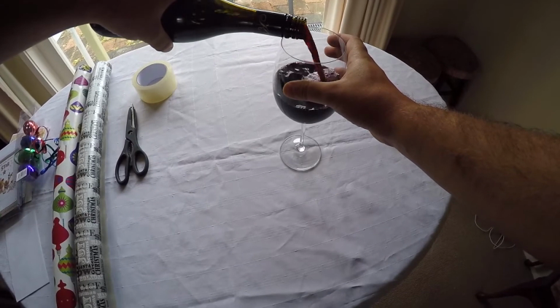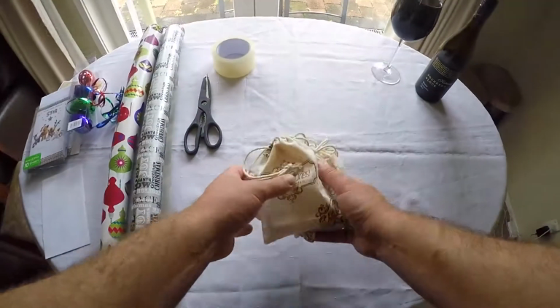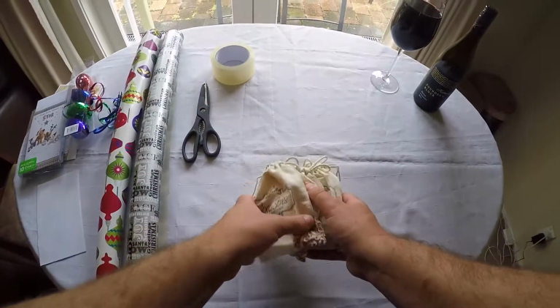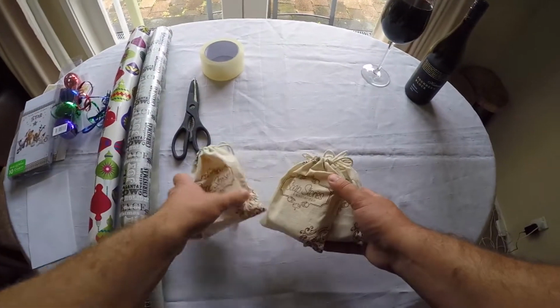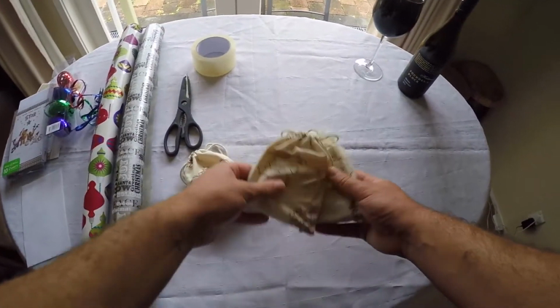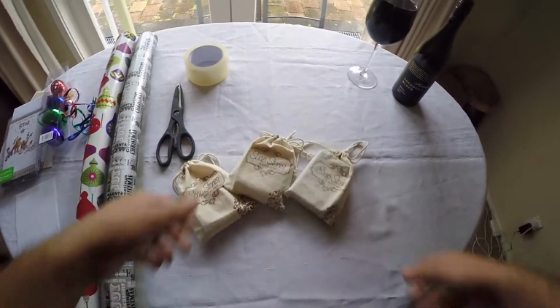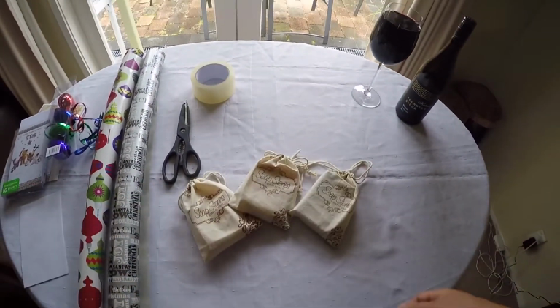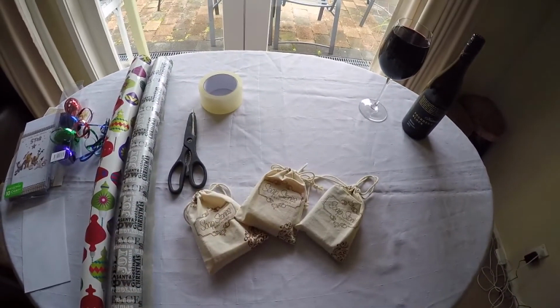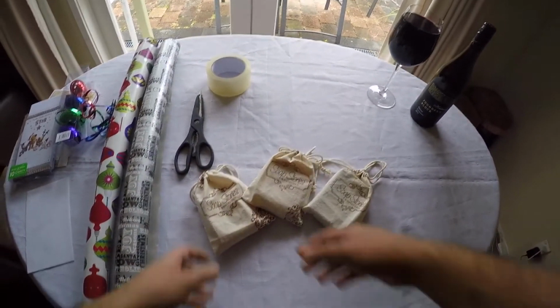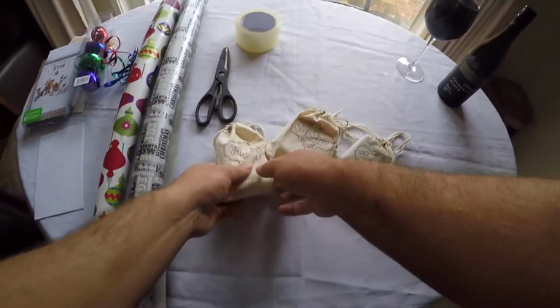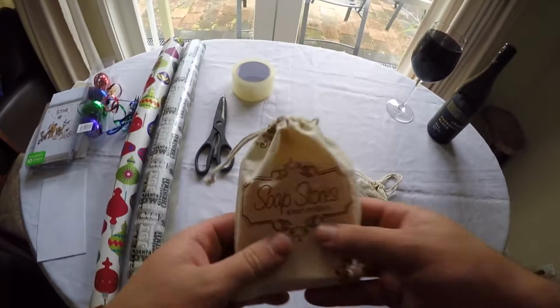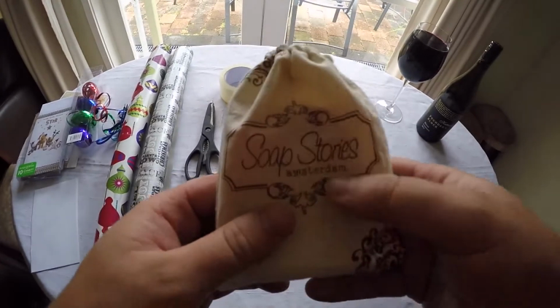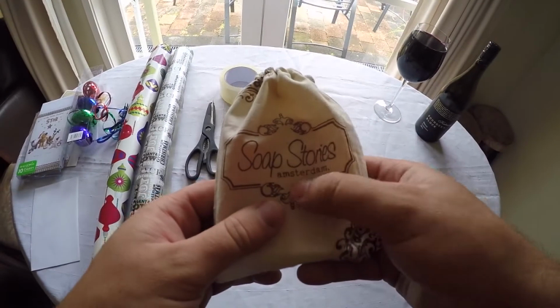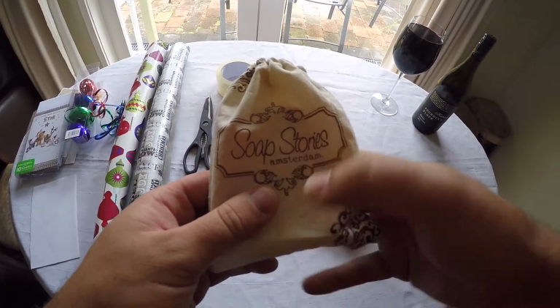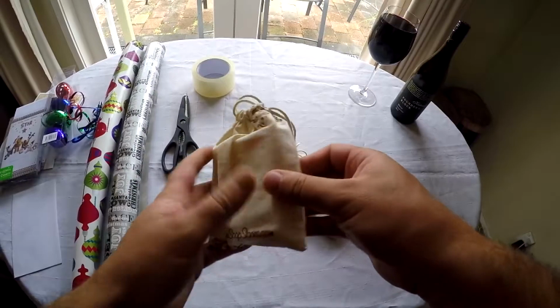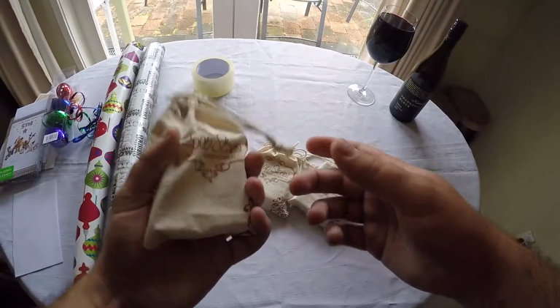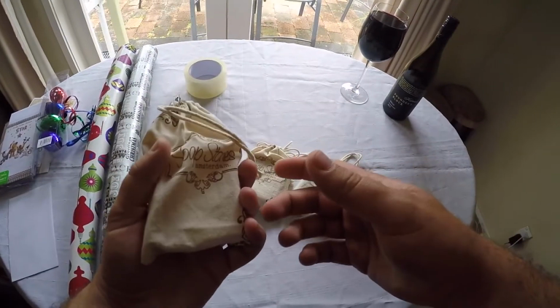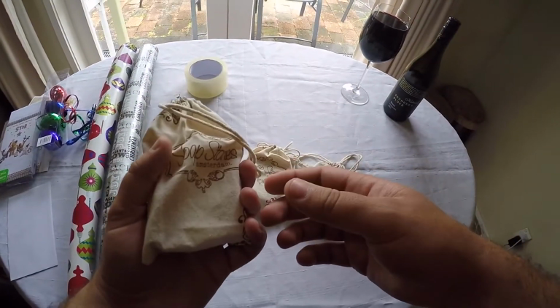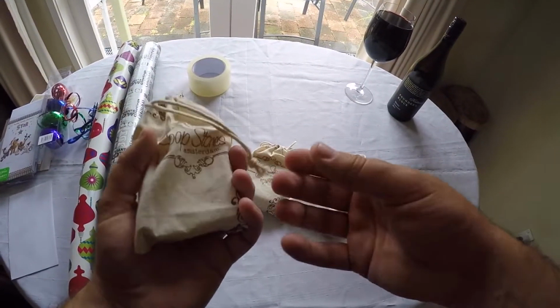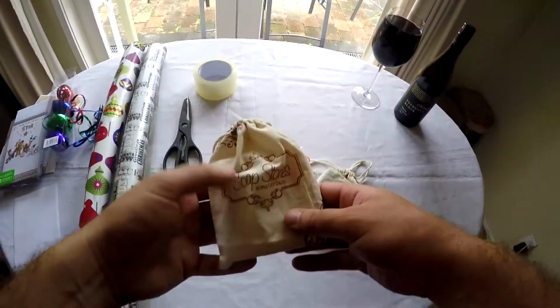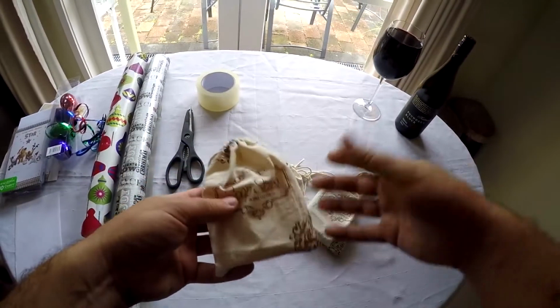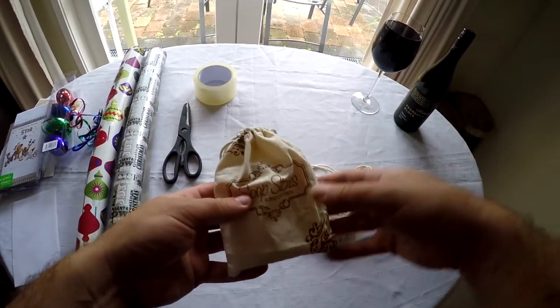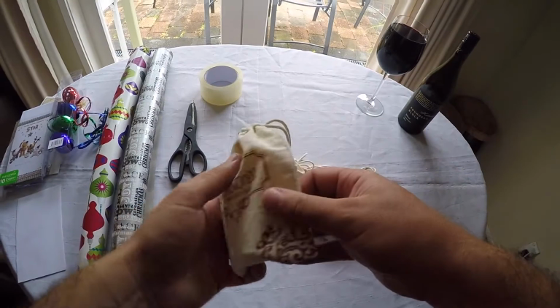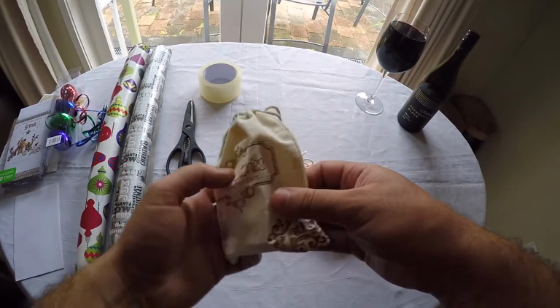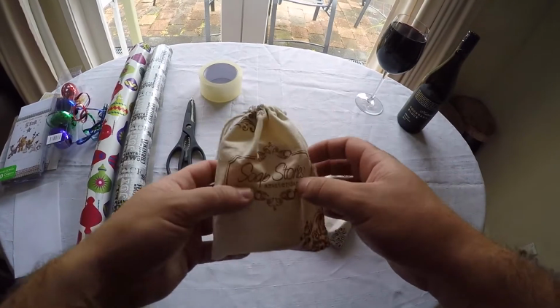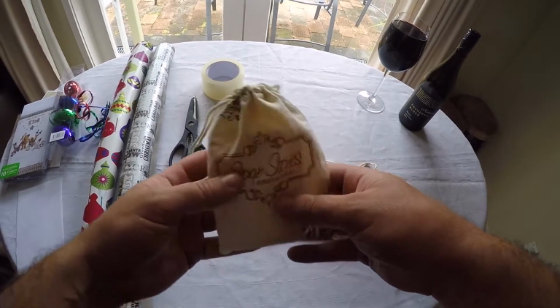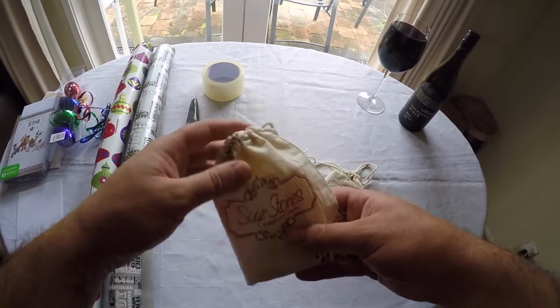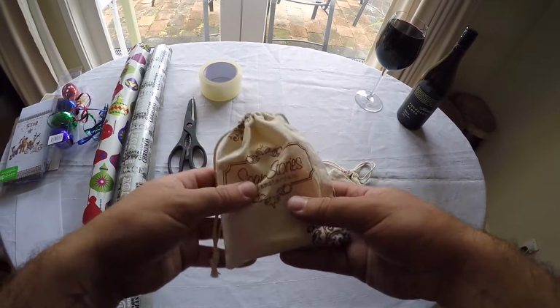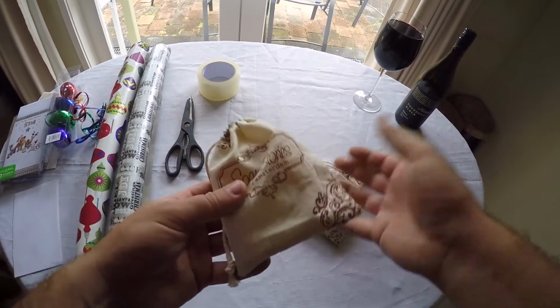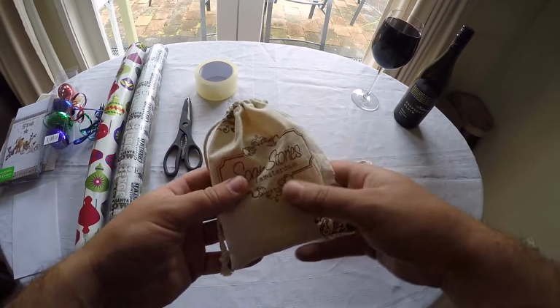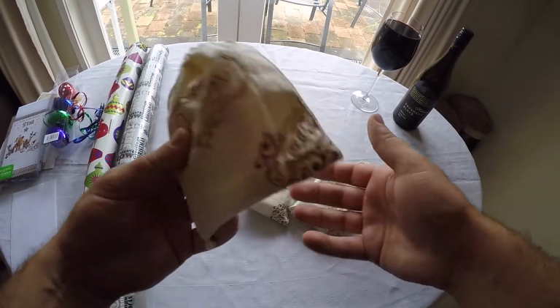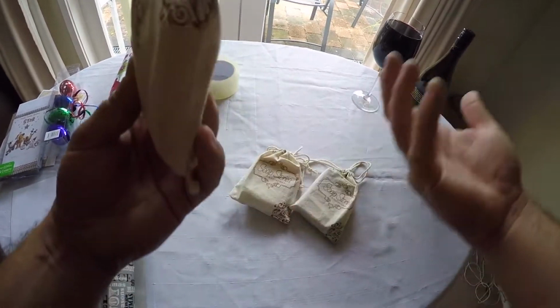First up, for grandma: soap storage from Amsterdam. There was an awkward moment at the soap store — 'Where in Holland is your grandmother from?' And I went, 'Well, fuck if I know, she's just Dutch.'